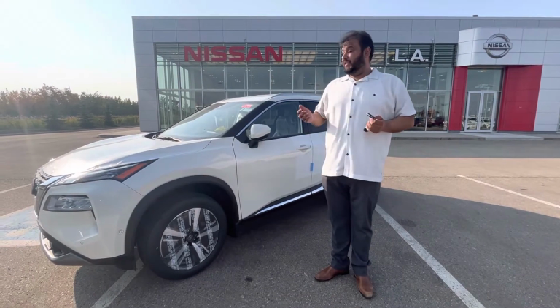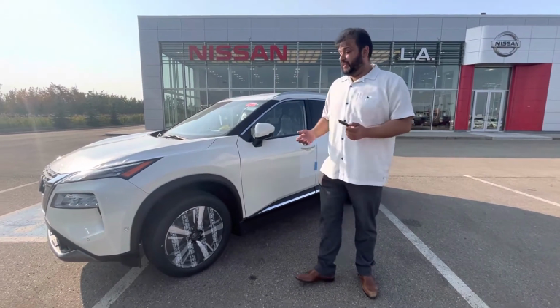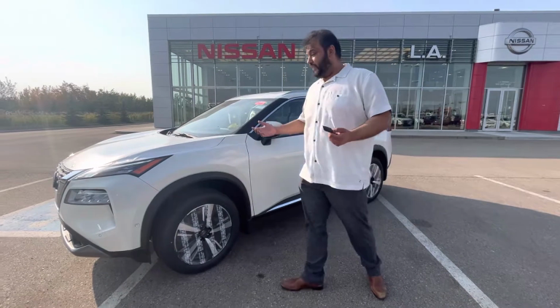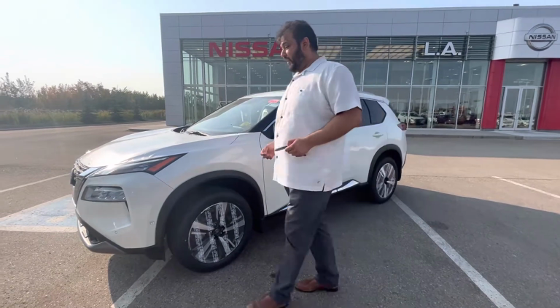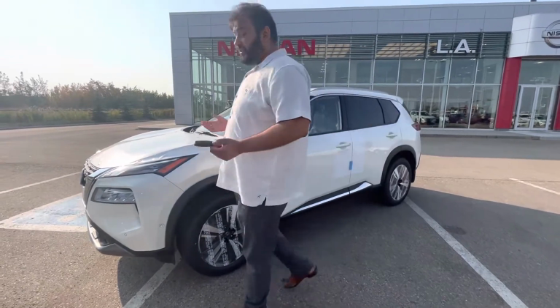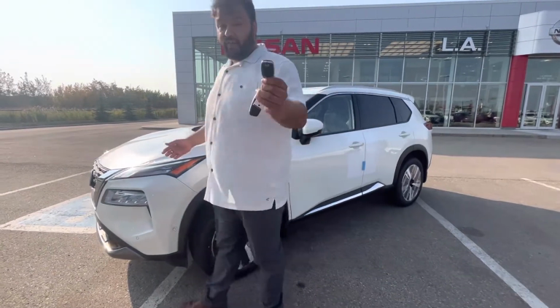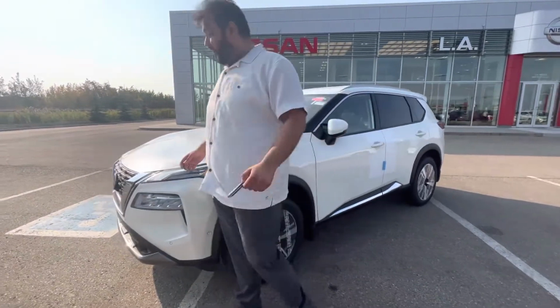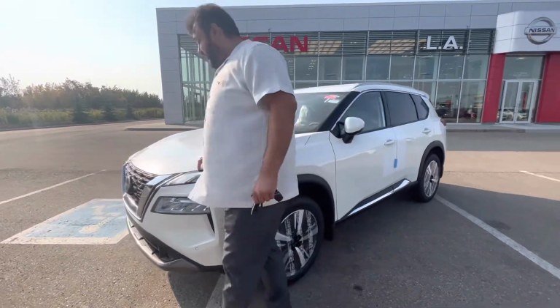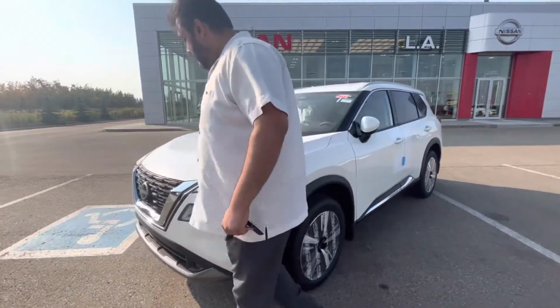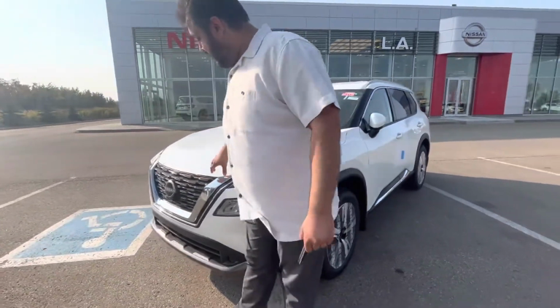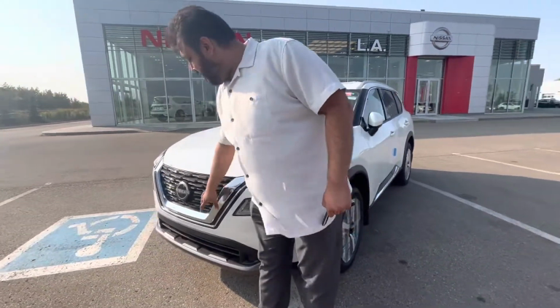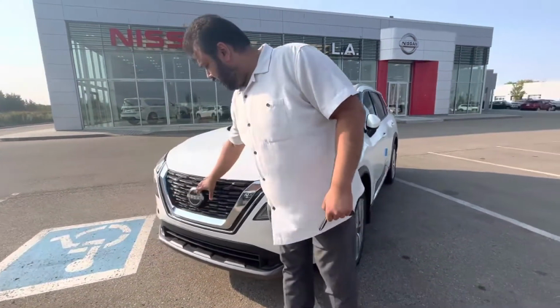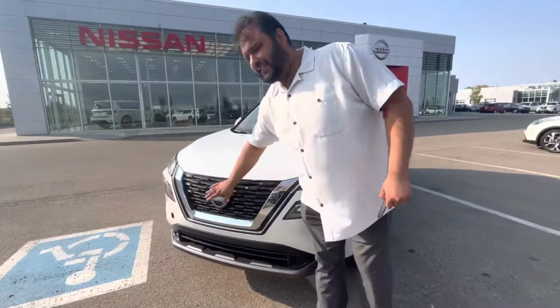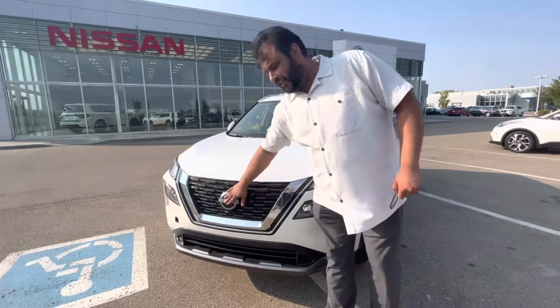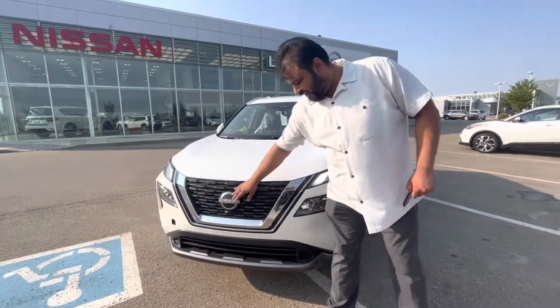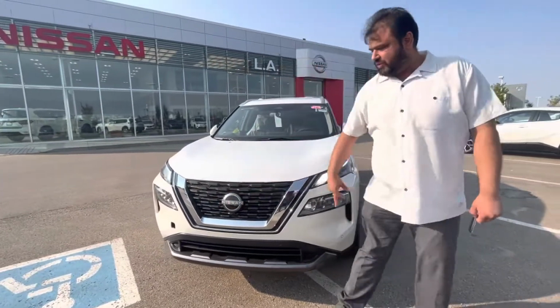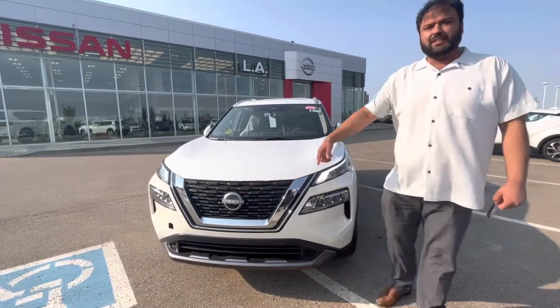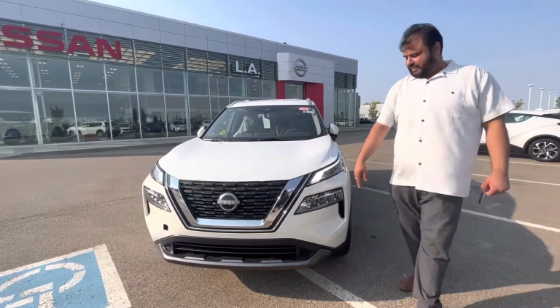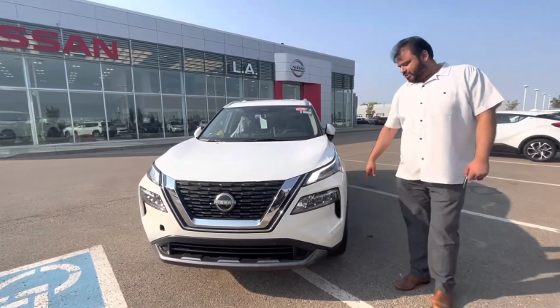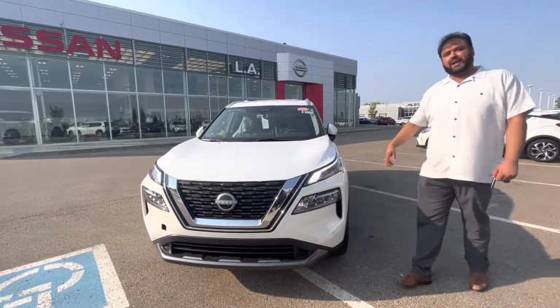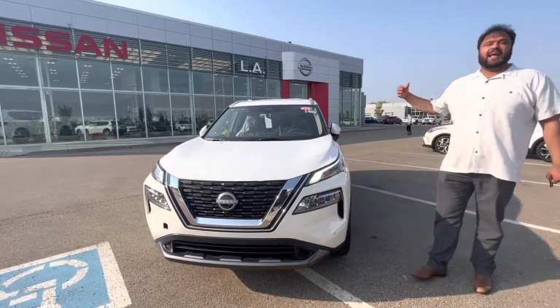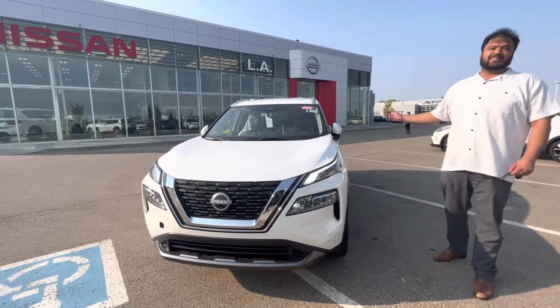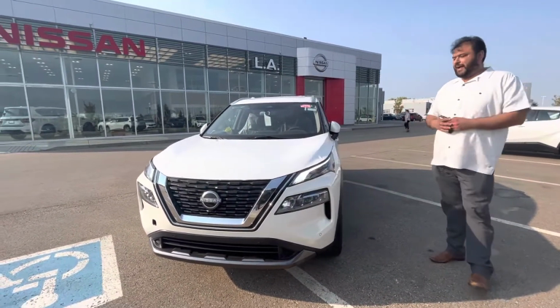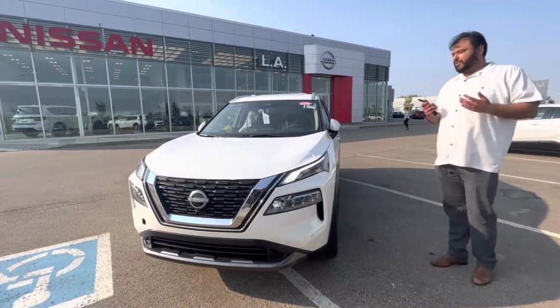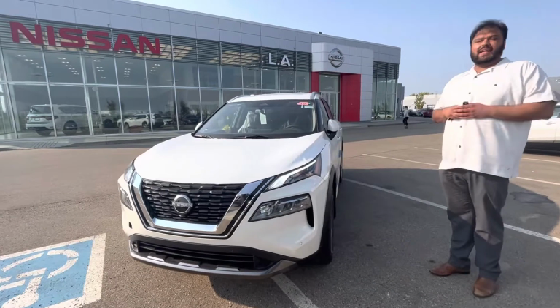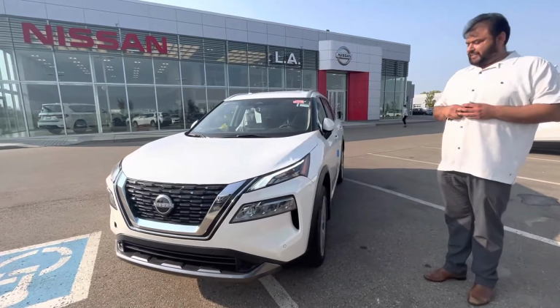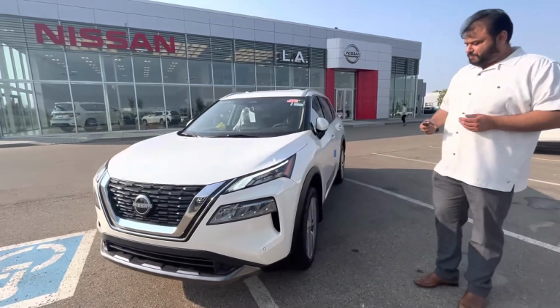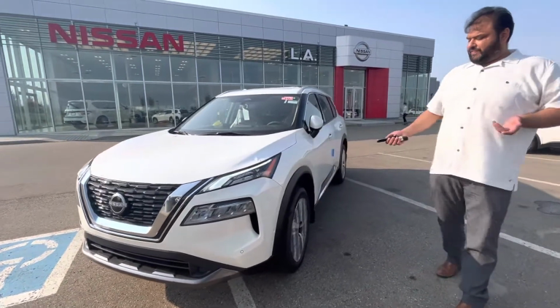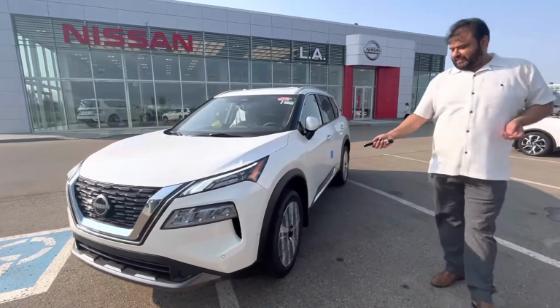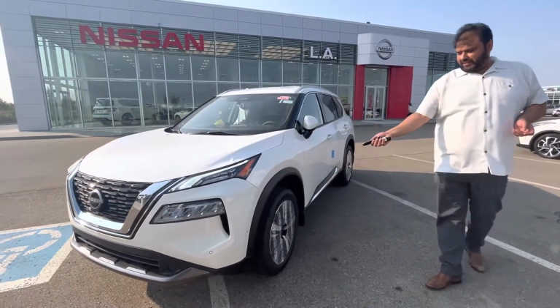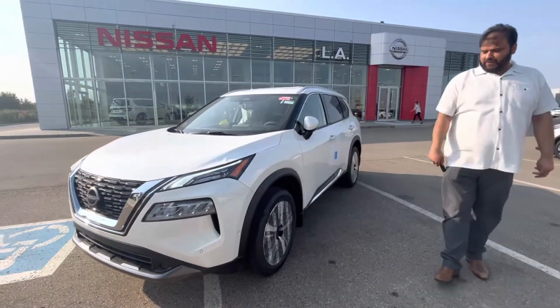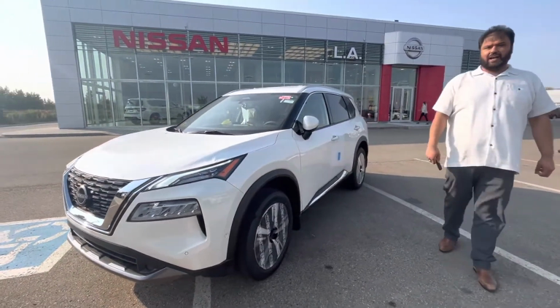So here it is — we'll start from the front. It is on ground, ready to go. Nice V-motion grille, Nissan 360 Safety Shield, sensor in the front, sensors on the side, and sensor in the back, giving you the nice safety effect that Nissan has to offer.